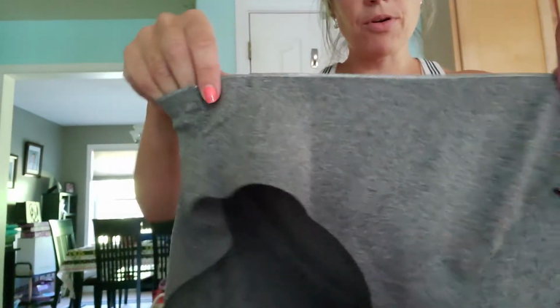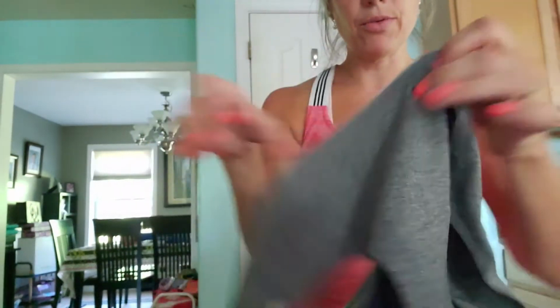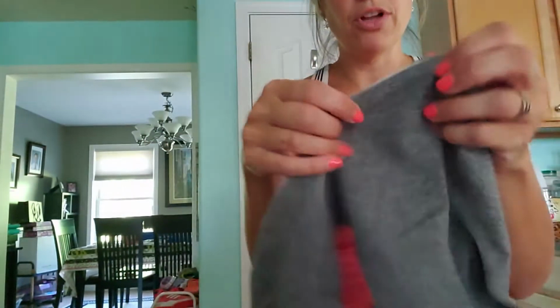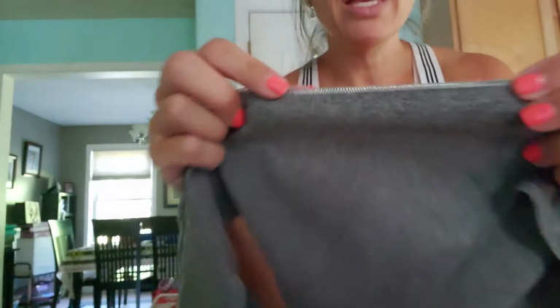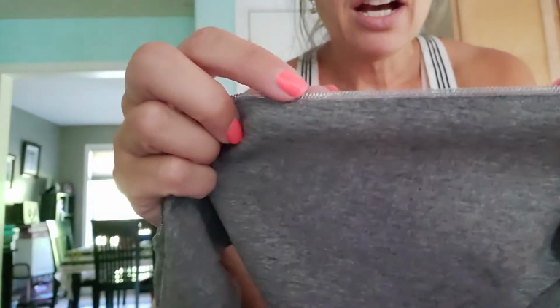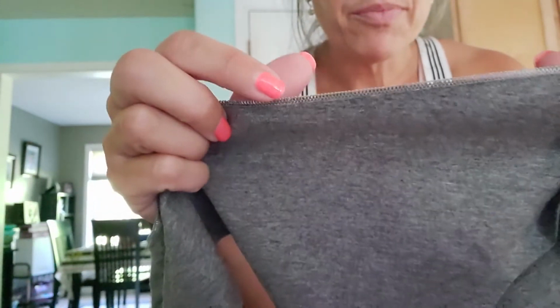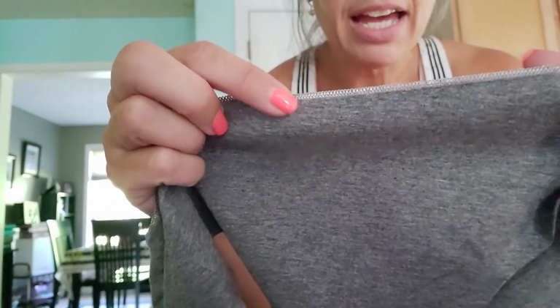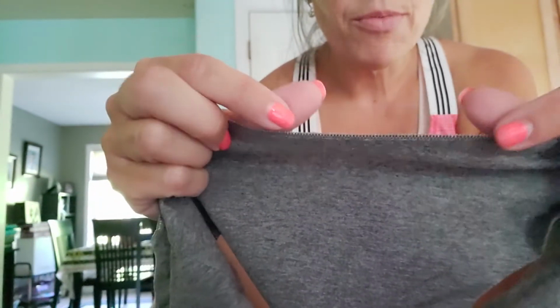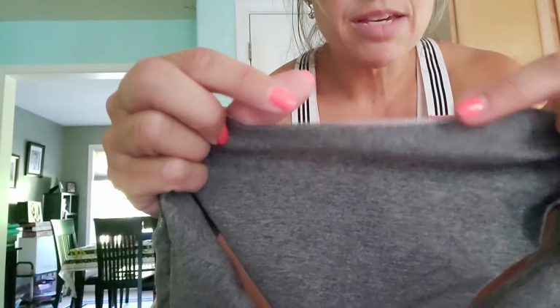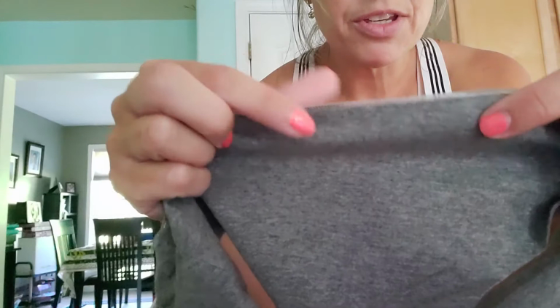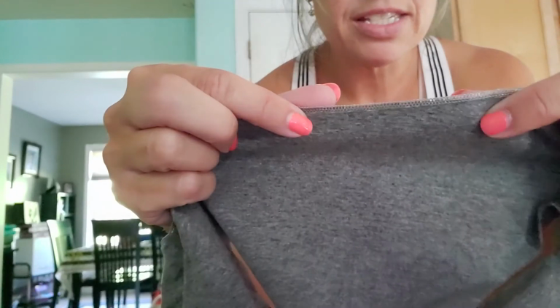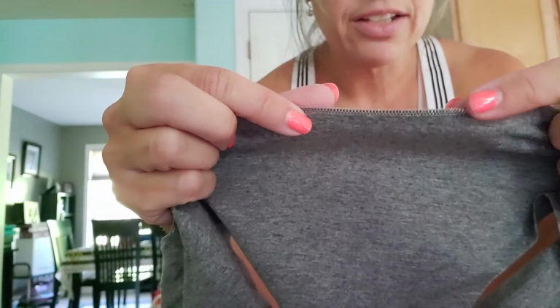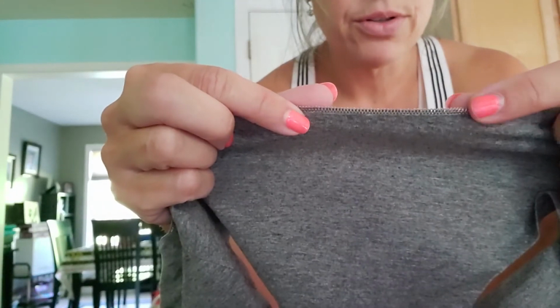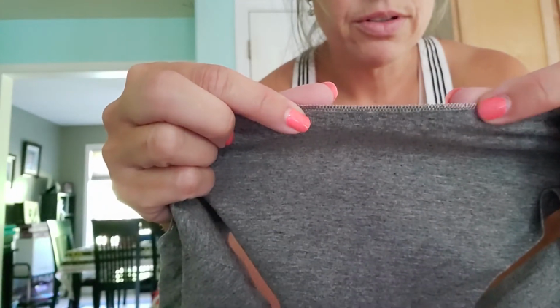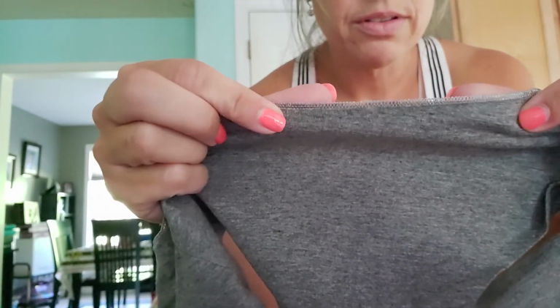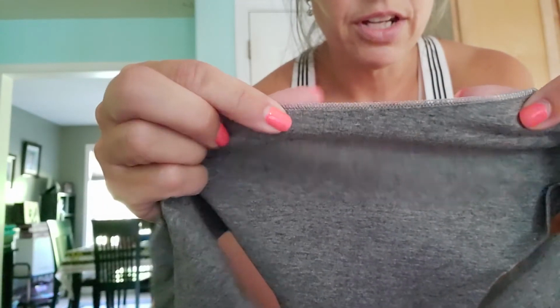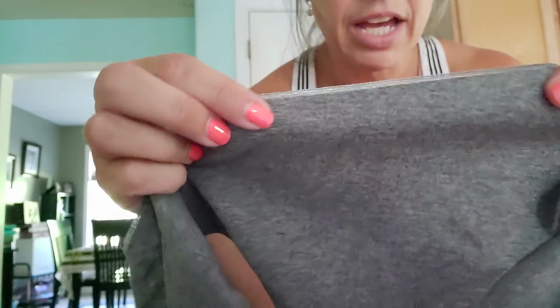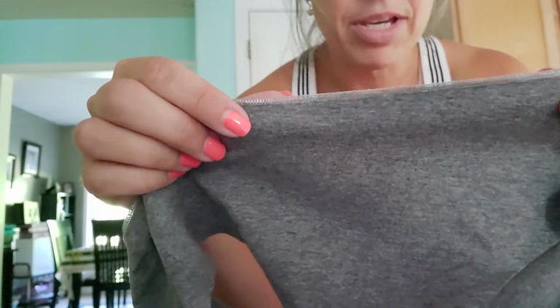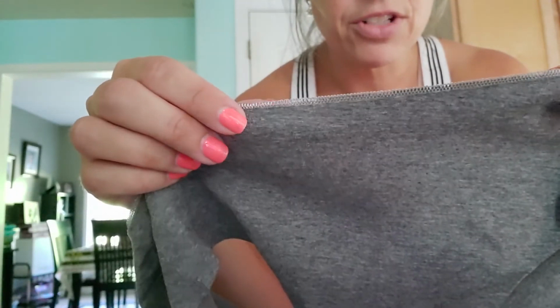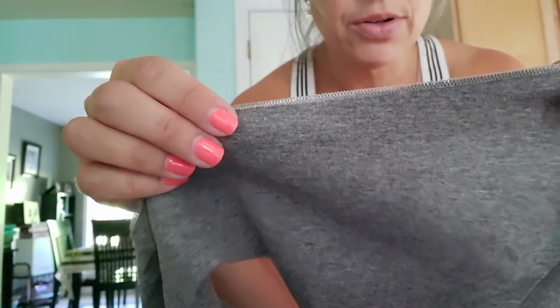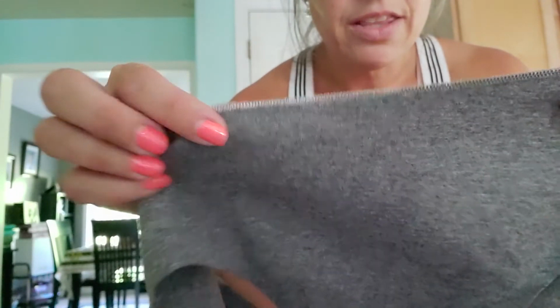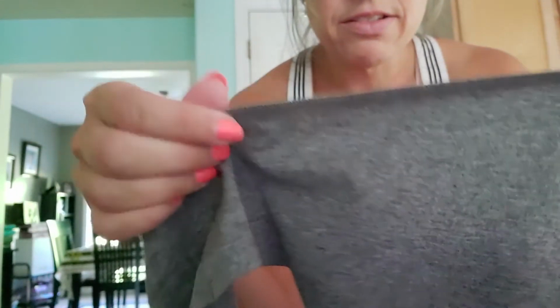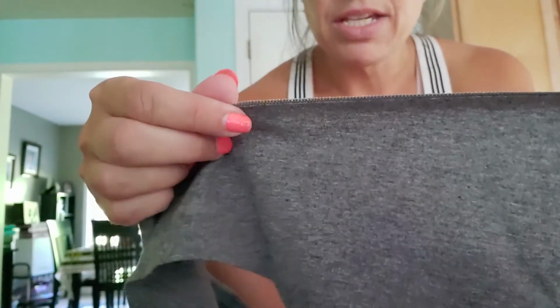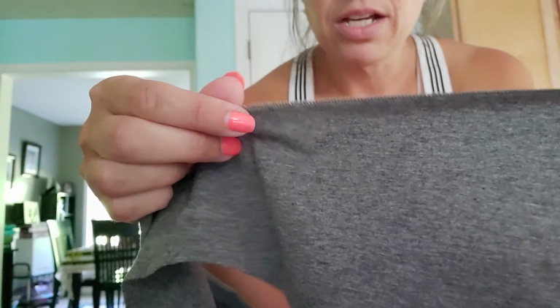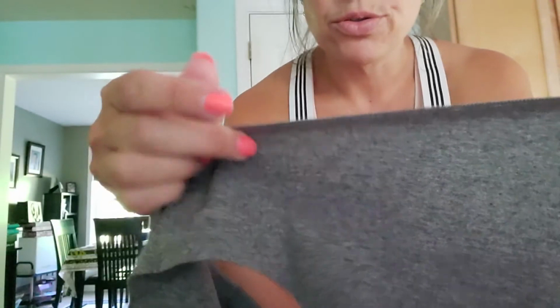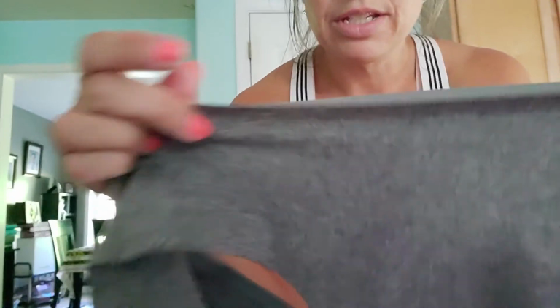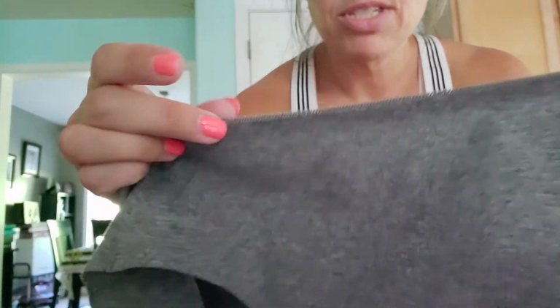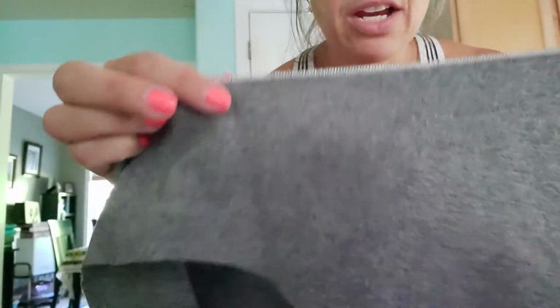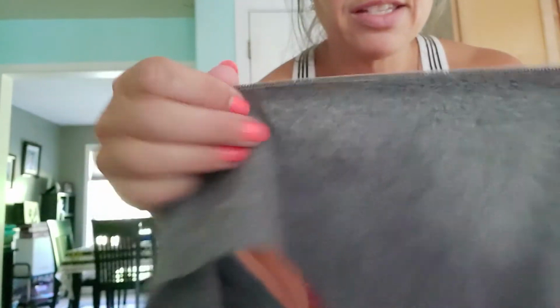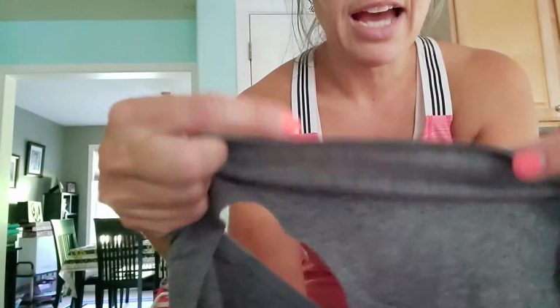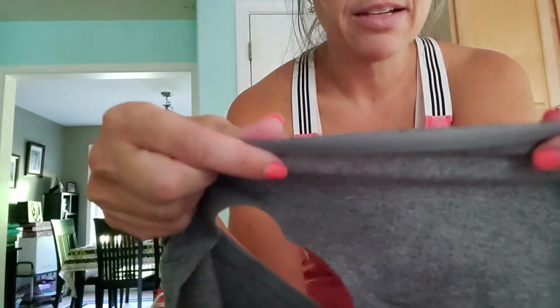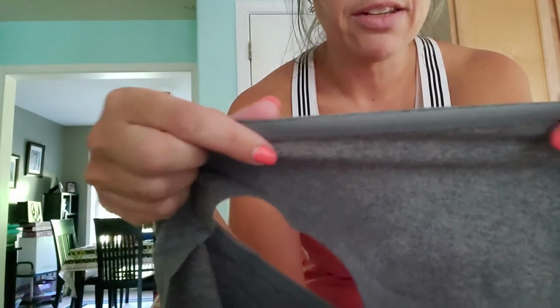They do feel like a nice quality at the seam at the top. Again, almost seamless, but there is that little detail — to me it's not a true seam seam, but there is an elastic band there.